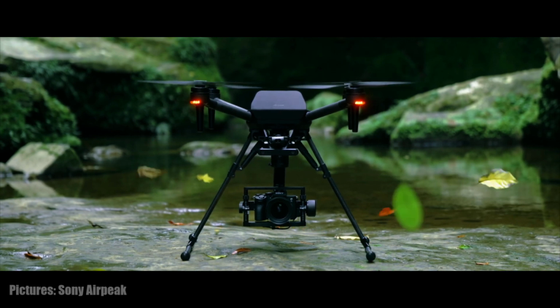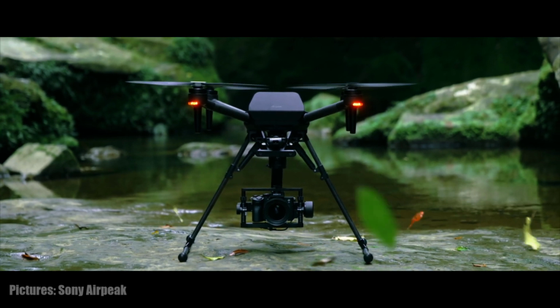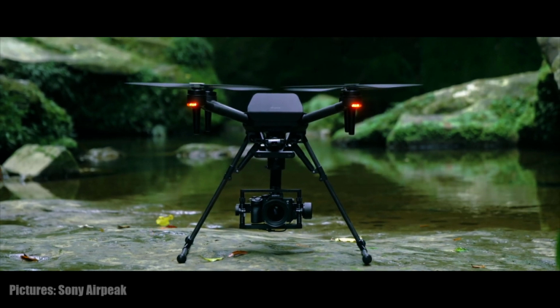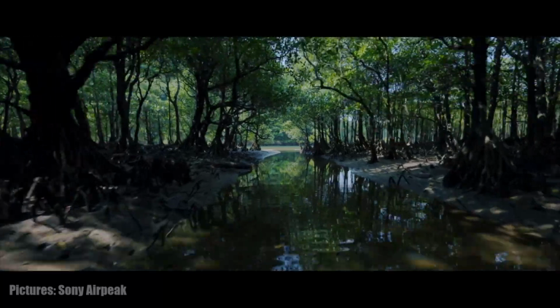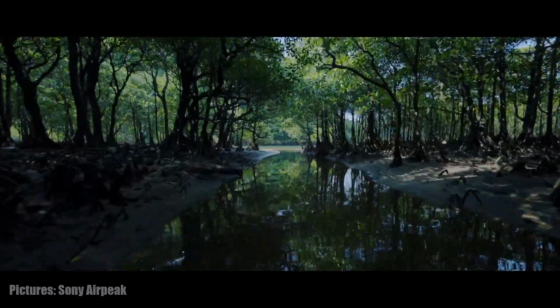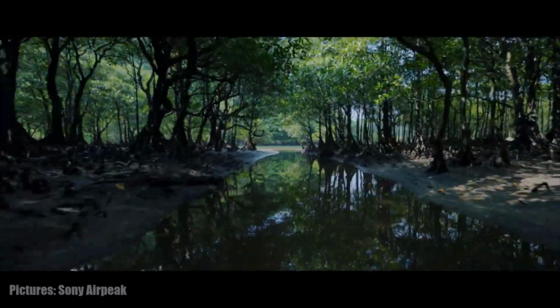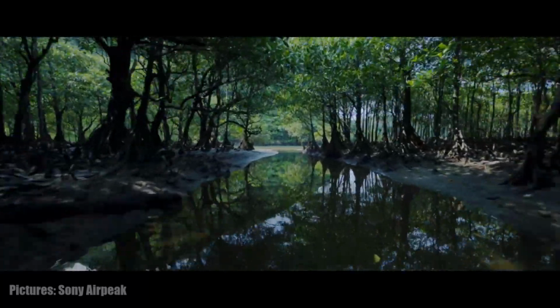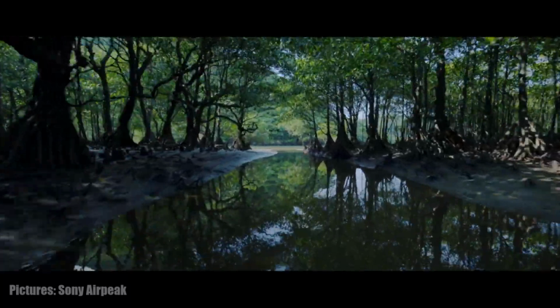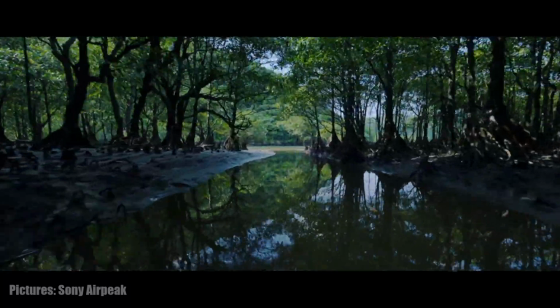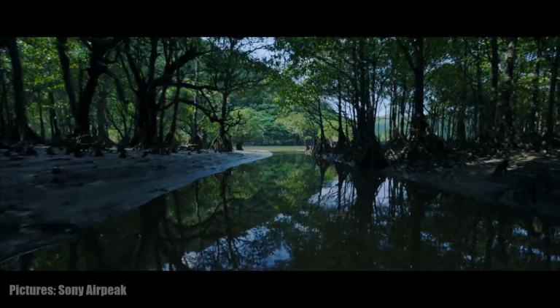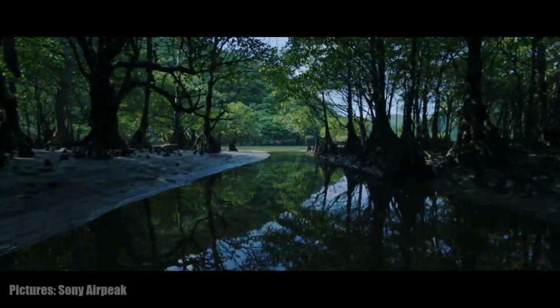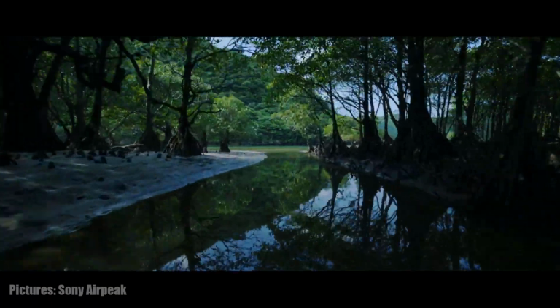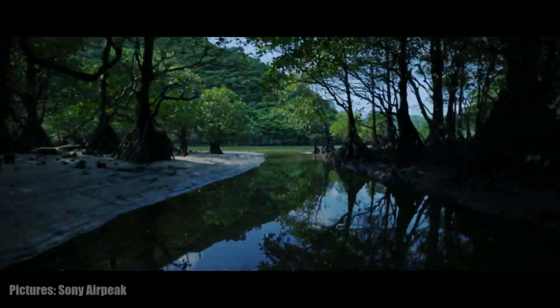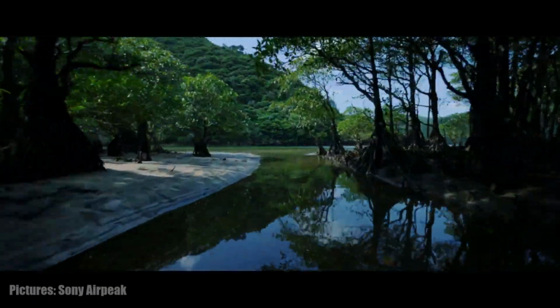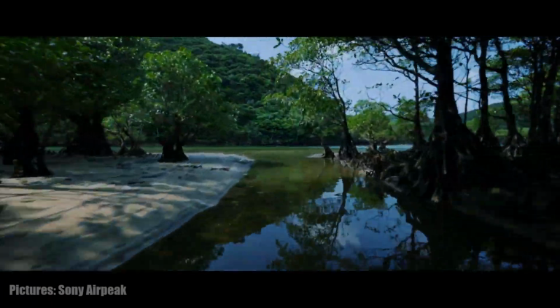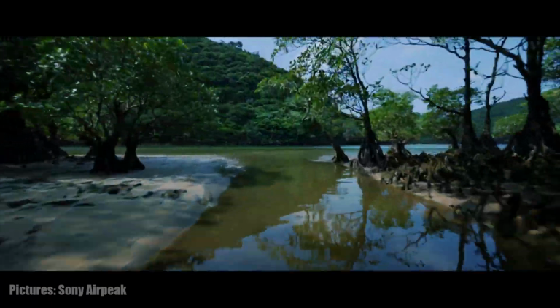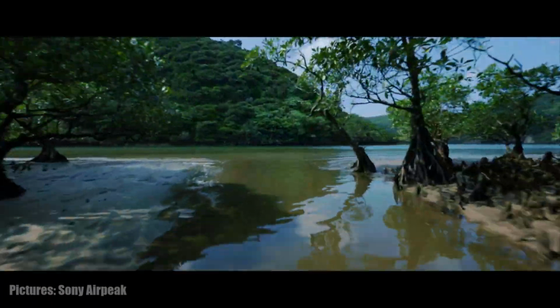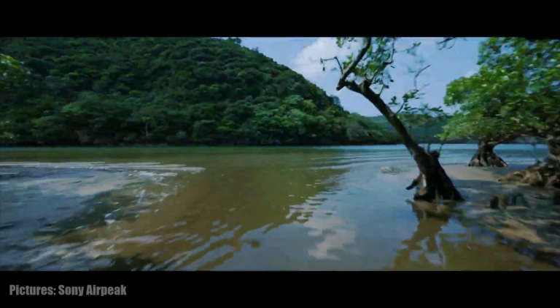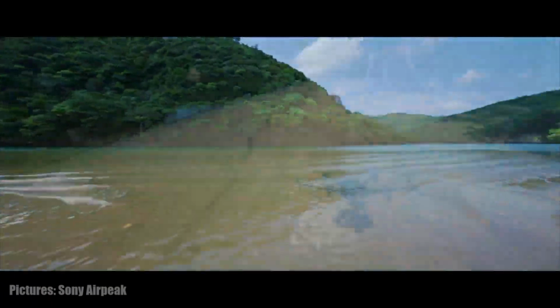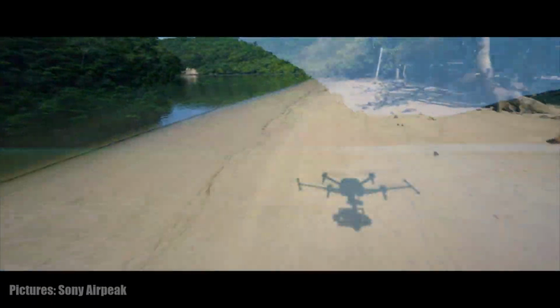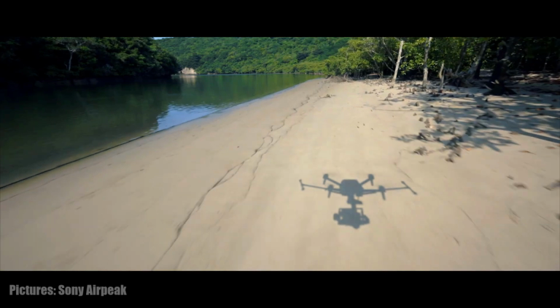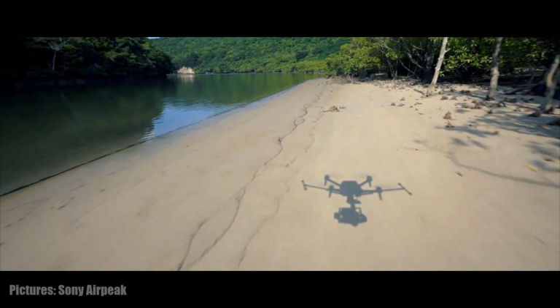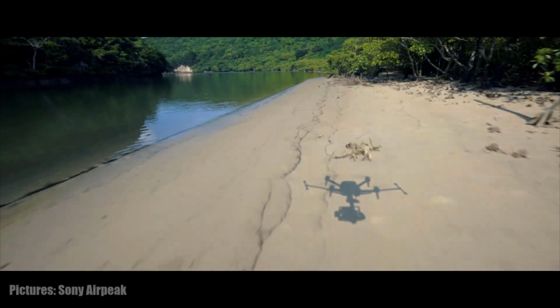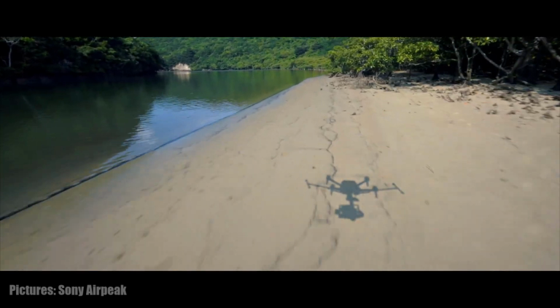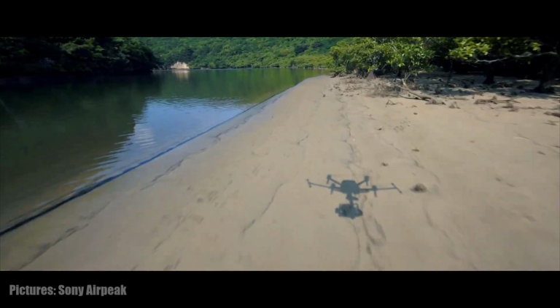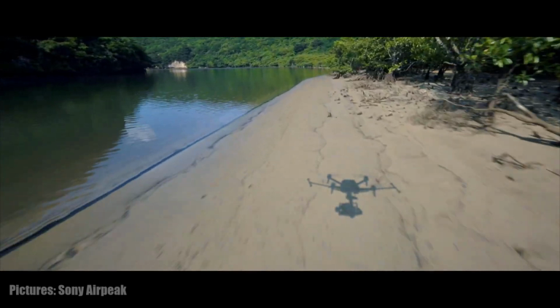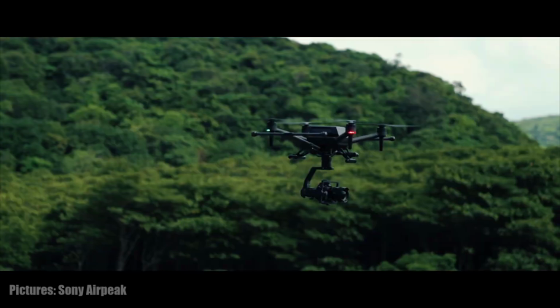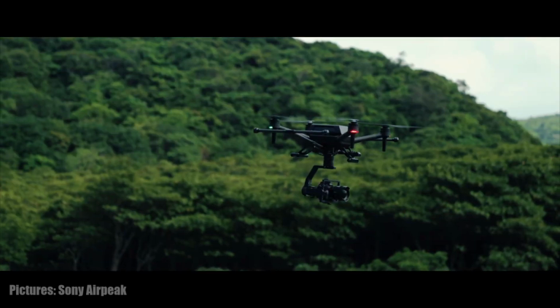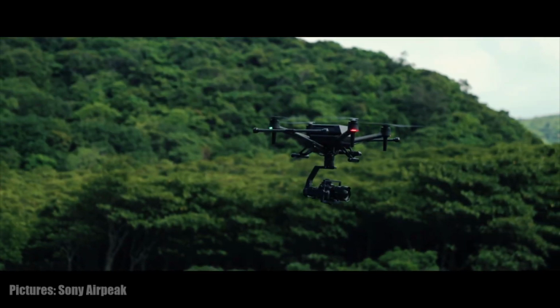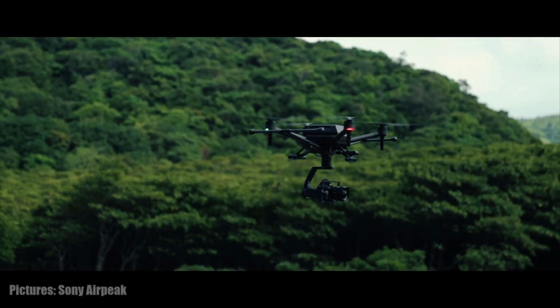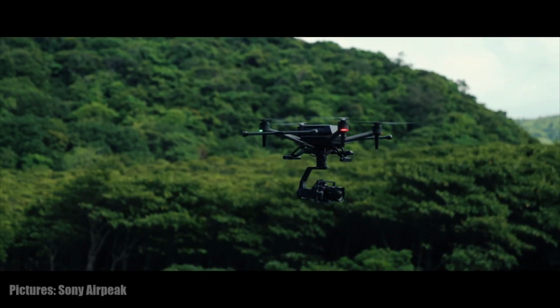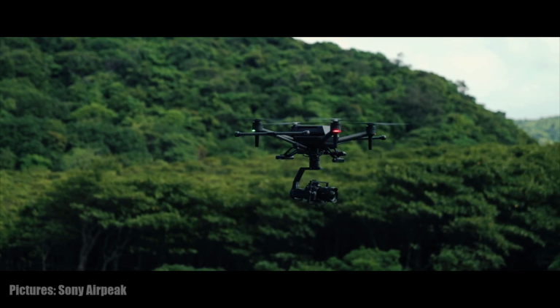Sony tells GeeksVana that the footage was recorded using the recently announced 35mm Alpha E-mount F1.8 GM lens. This ultra-wide-angle lens allowed them to capture some of the dynamic natural landscape of Iromate Island.